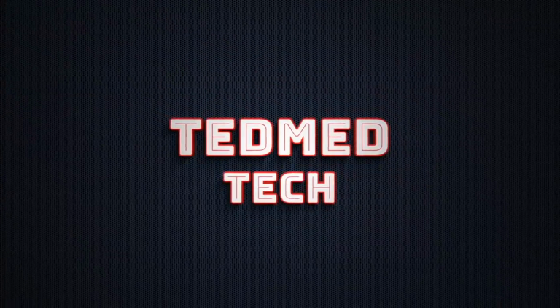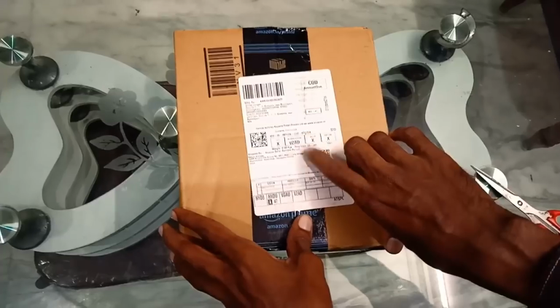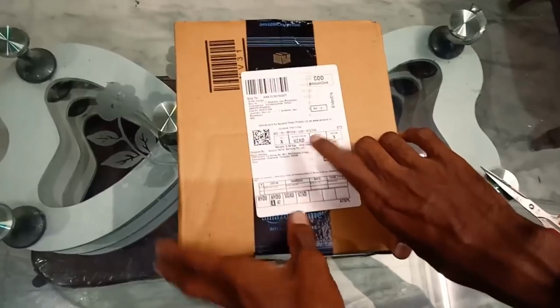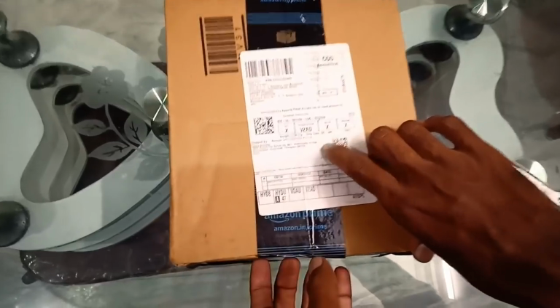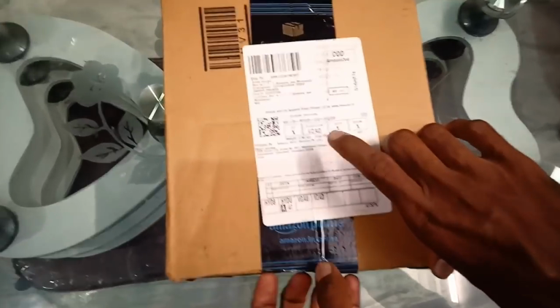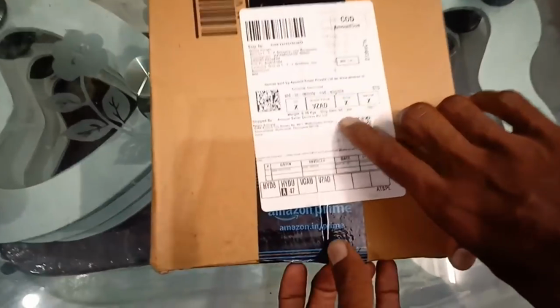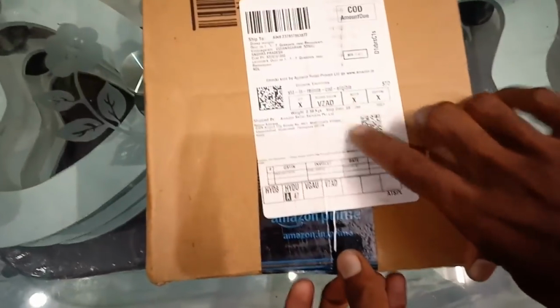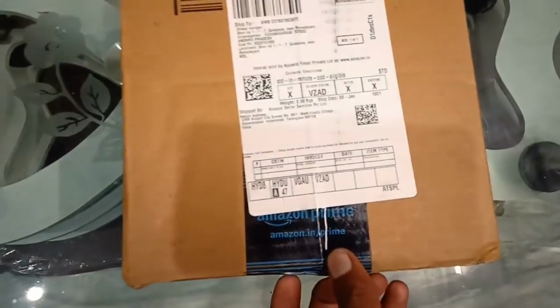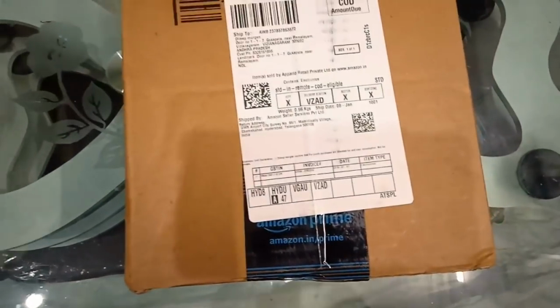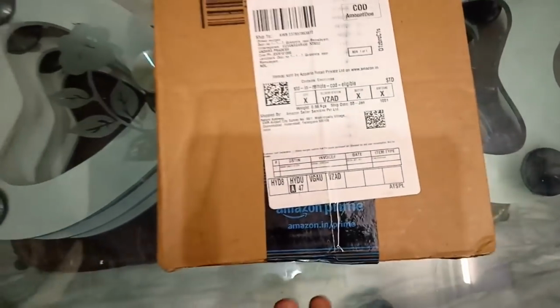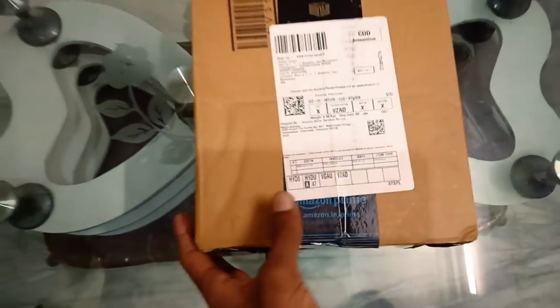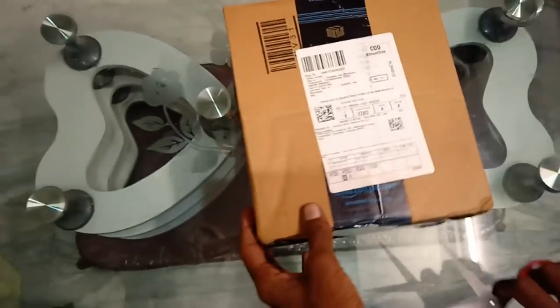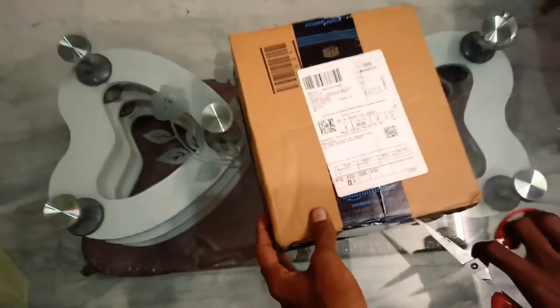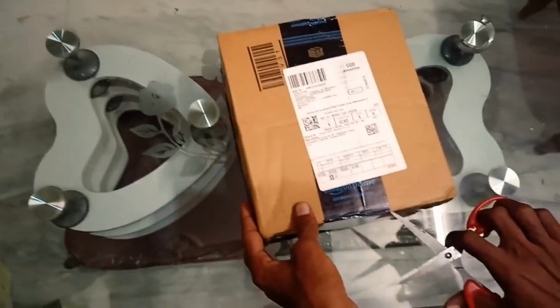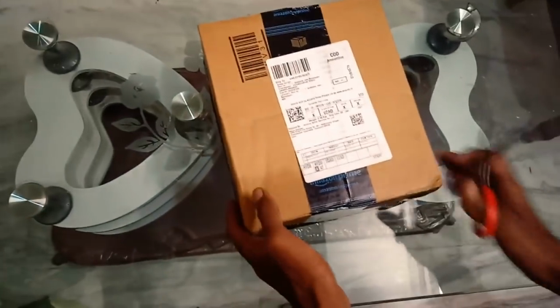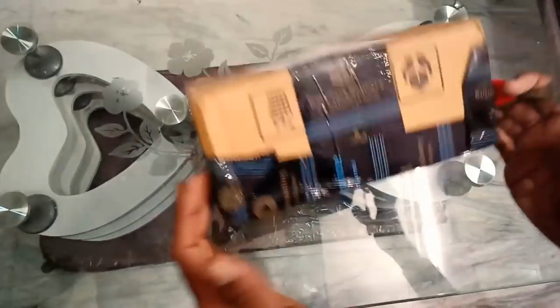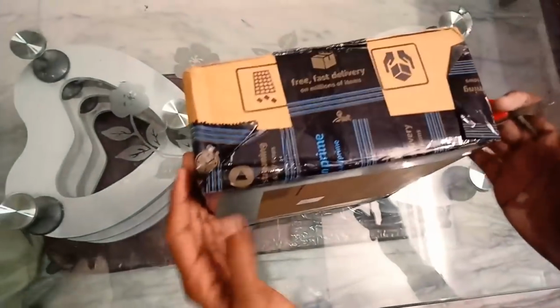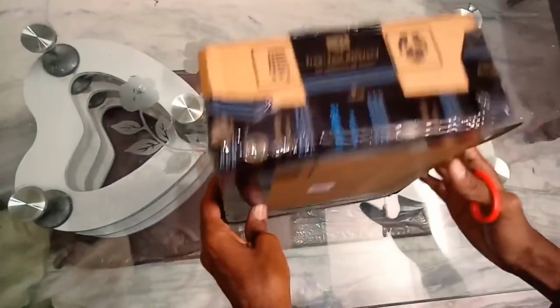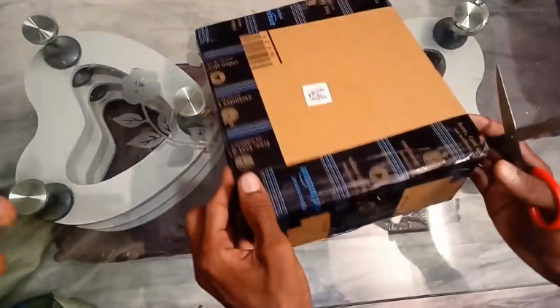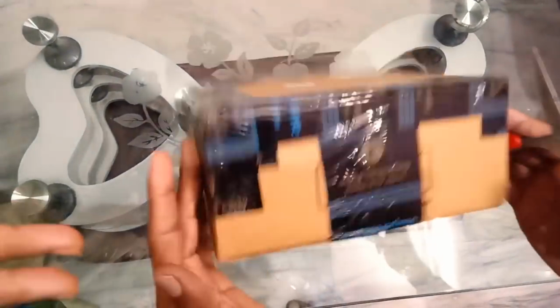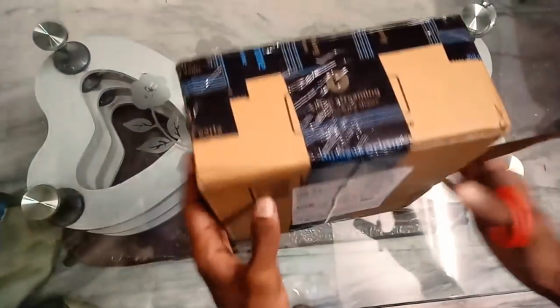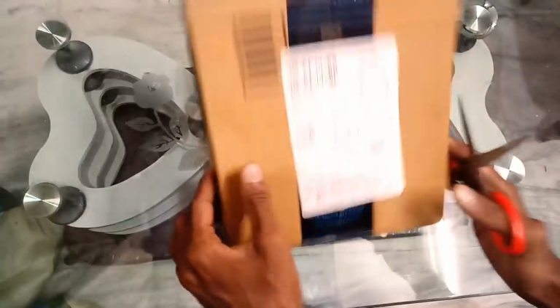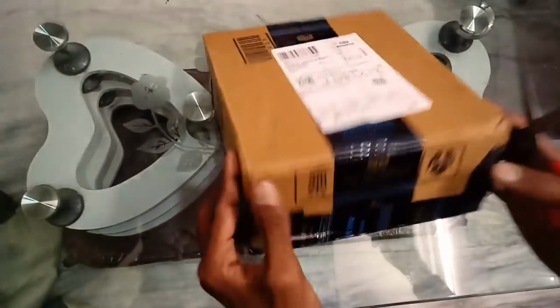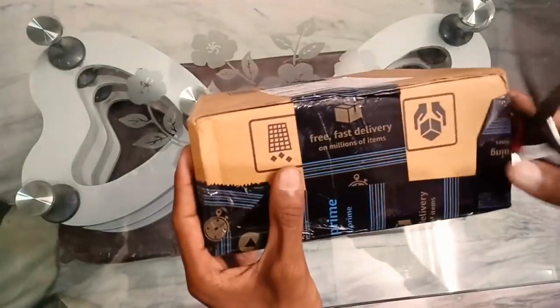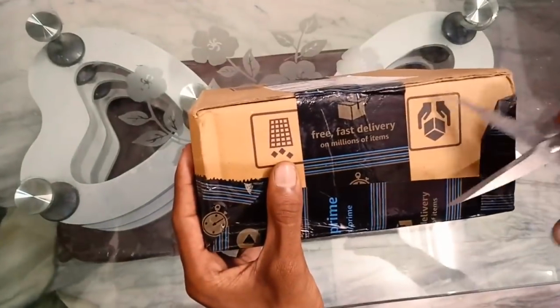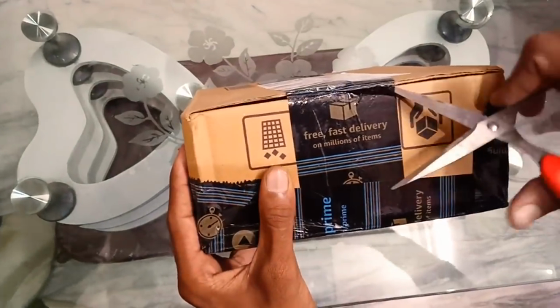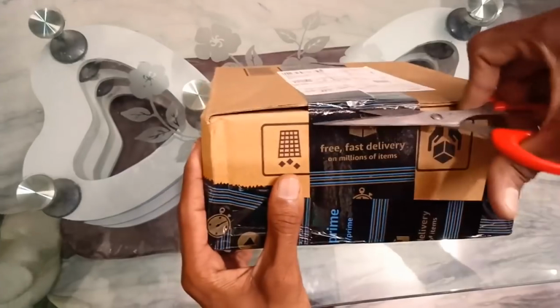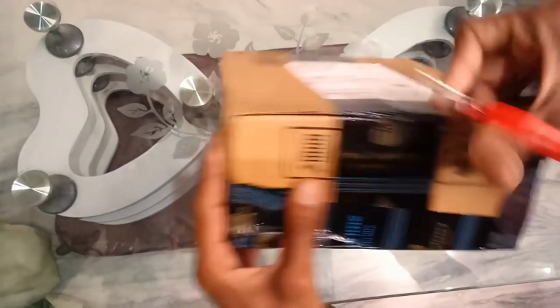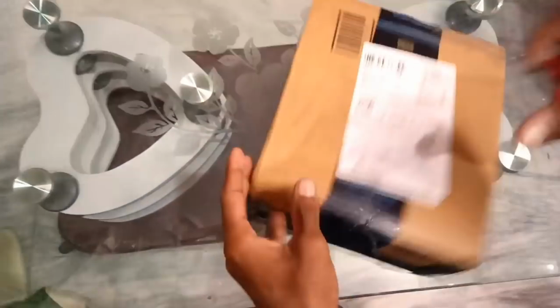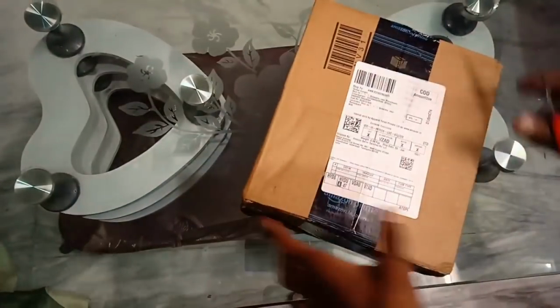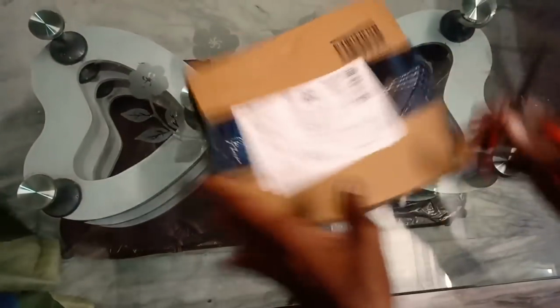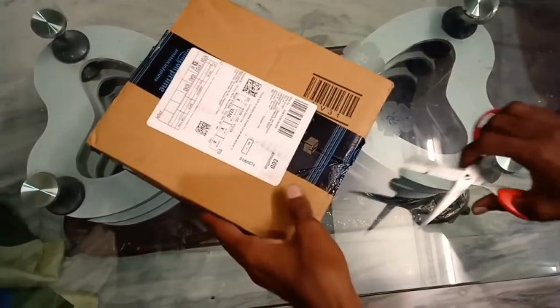Friends, this is my Amazon box. We will unbox this brand and see everything inside. Now I am doing it — we will cut this open.